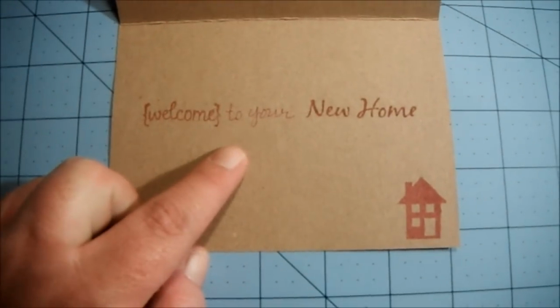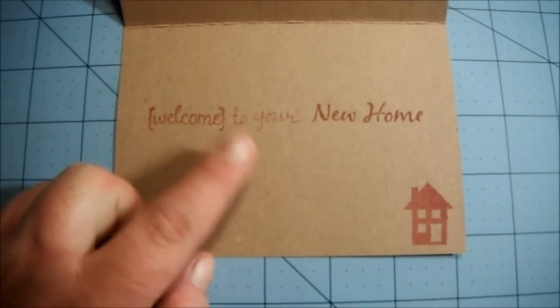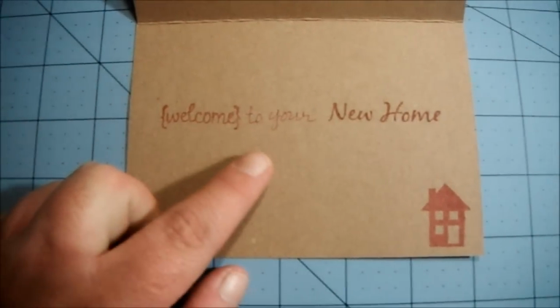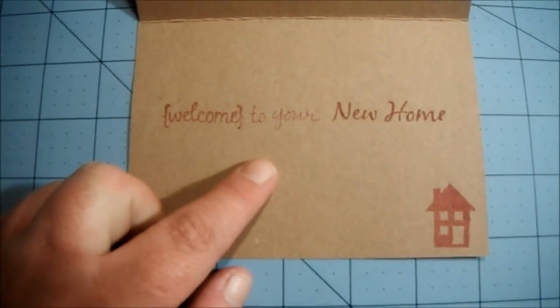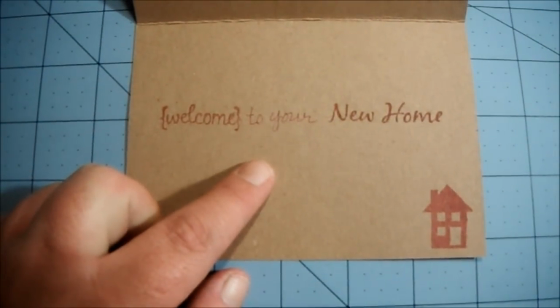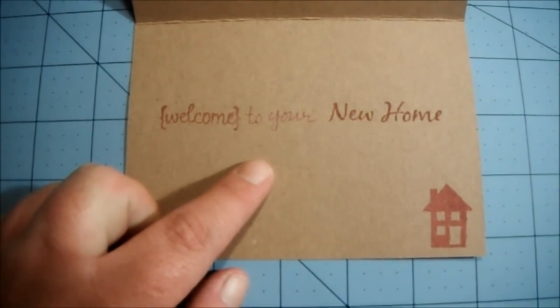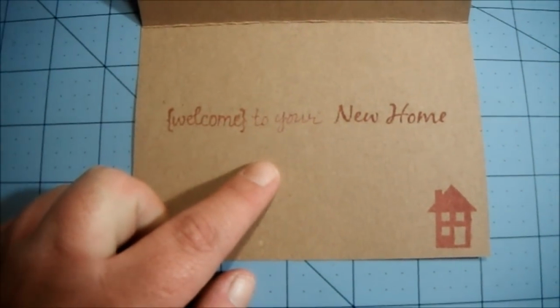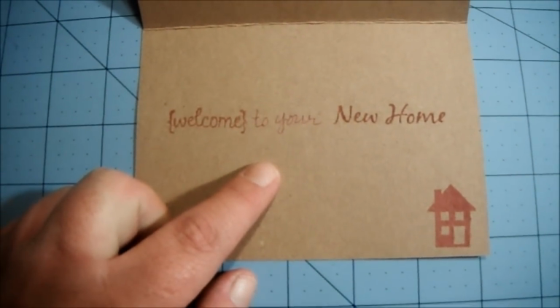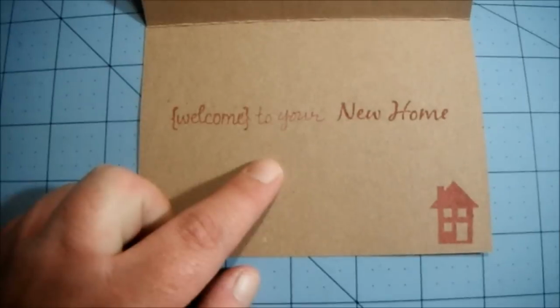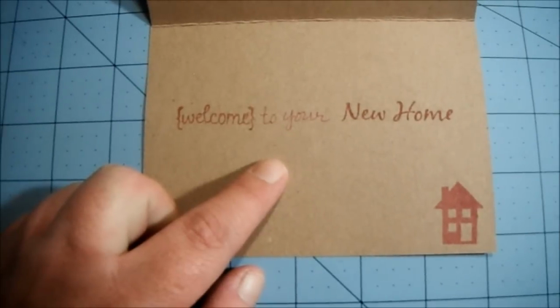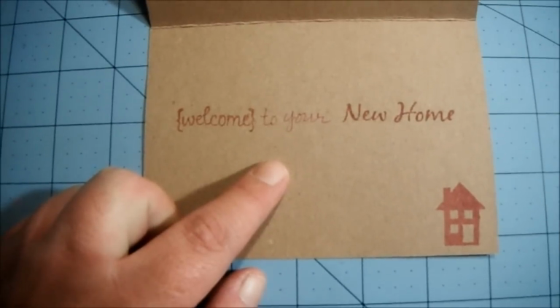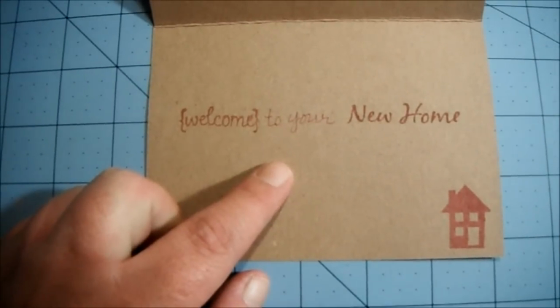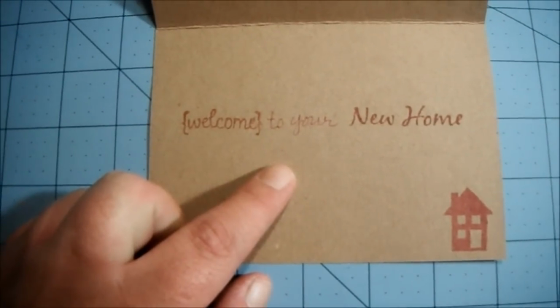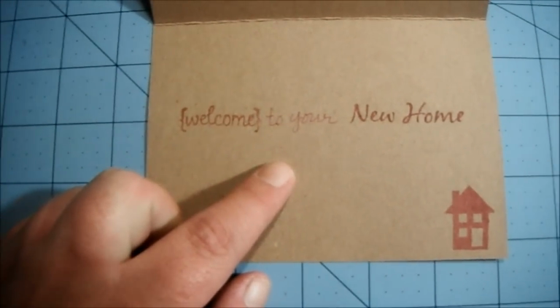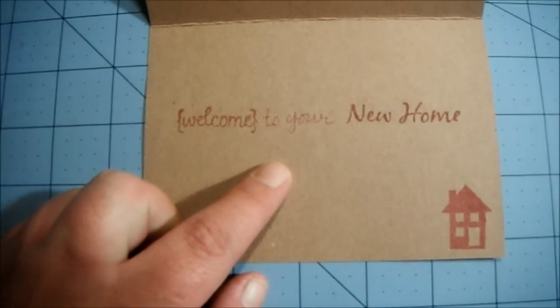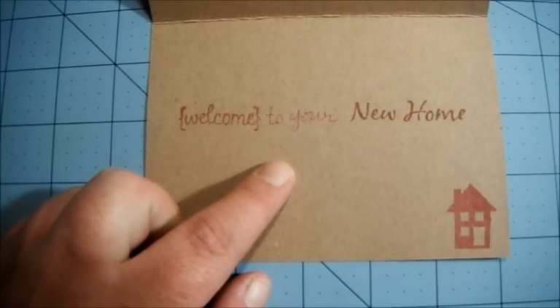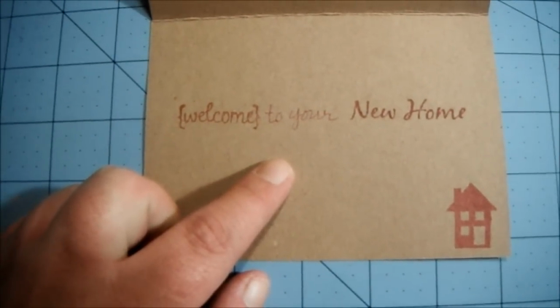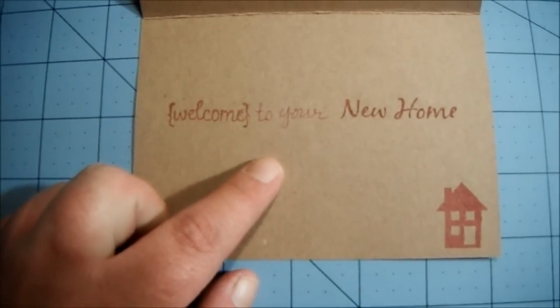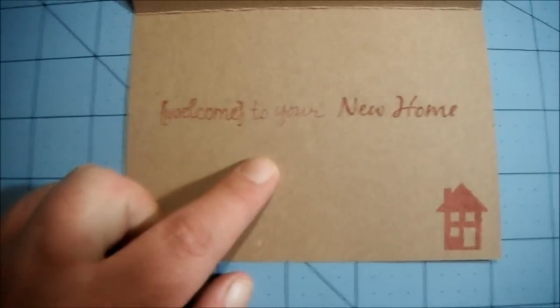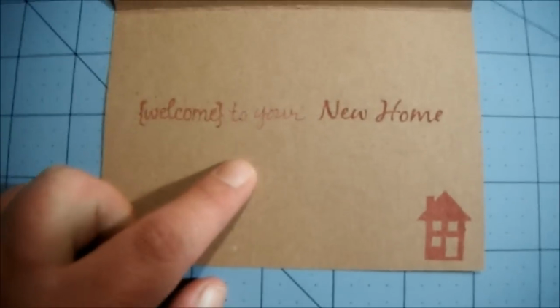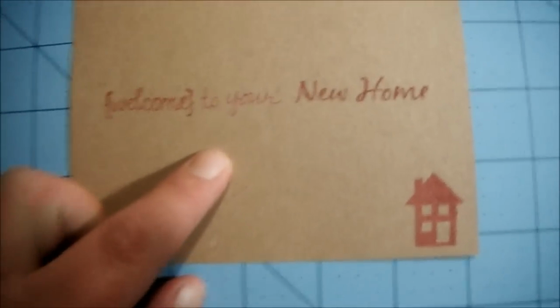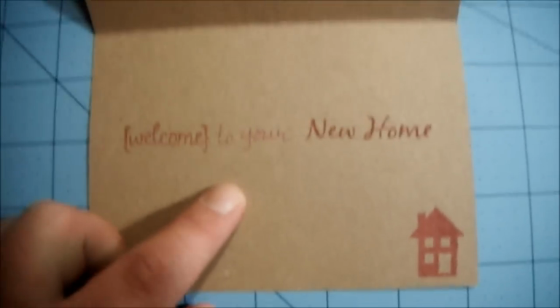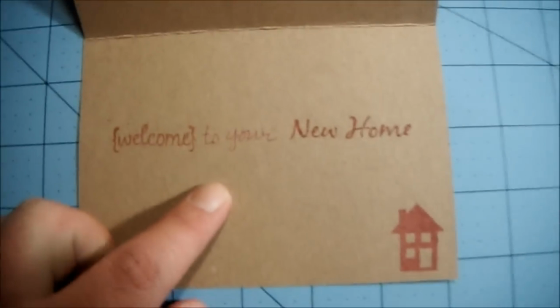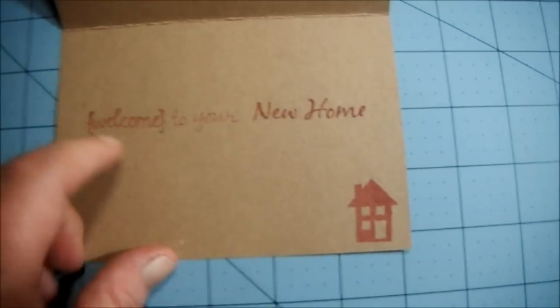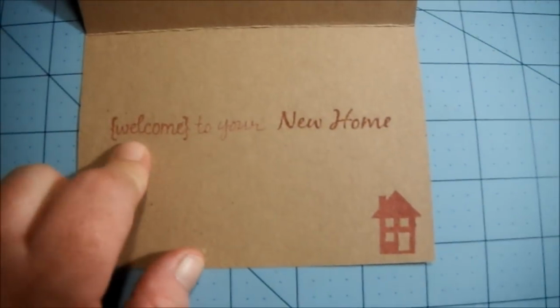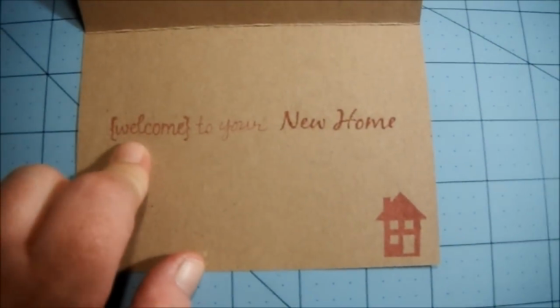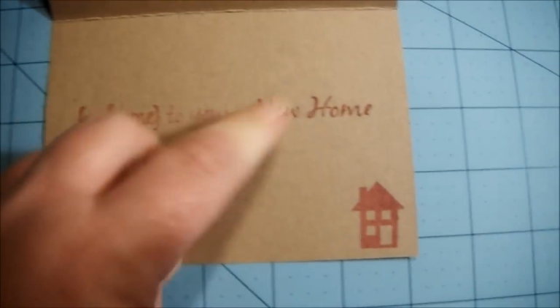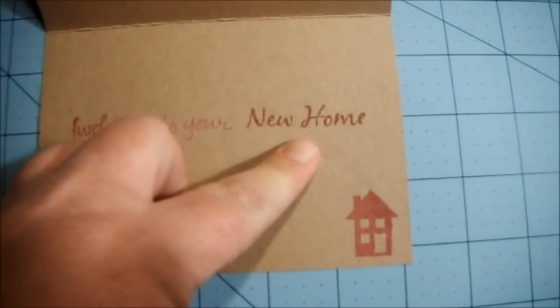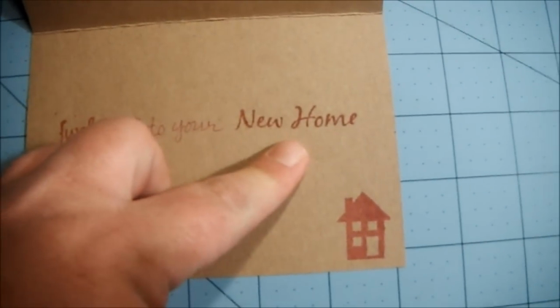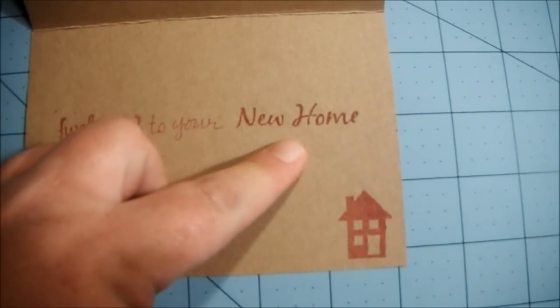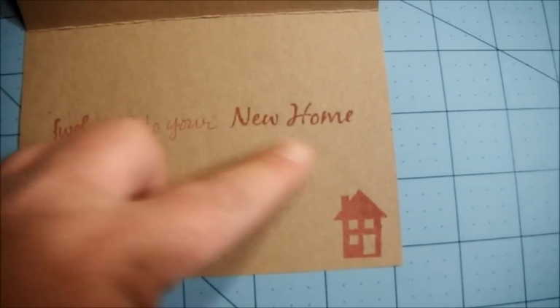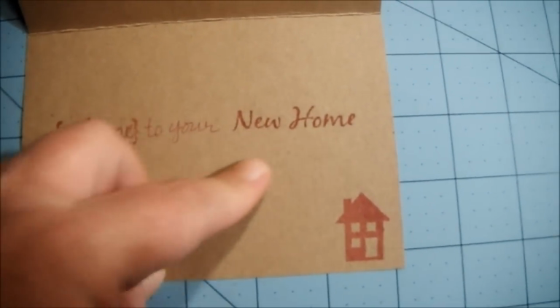Welcome to your new home — but I had to write in the 'to your' because I couldn't find stamps that said 'to' or 'your,' and that's ridiculous because those are two of the most common words, but whatever. And then 'welcome' is one stamp and 'new home' is another stamp.